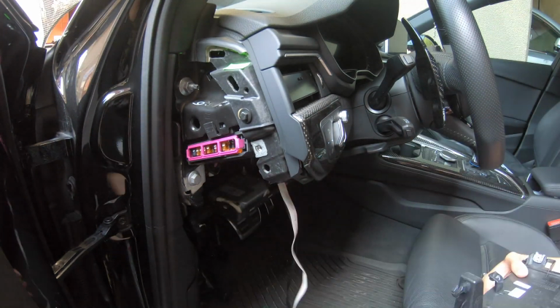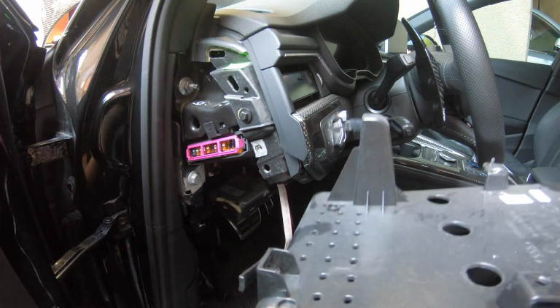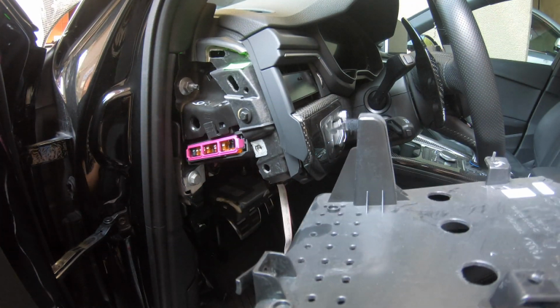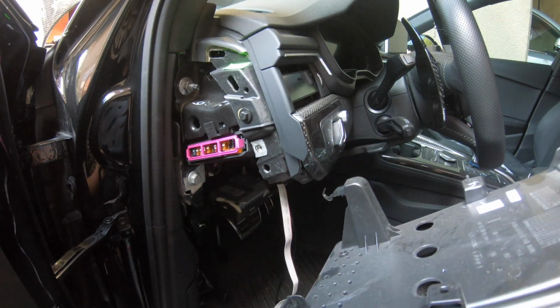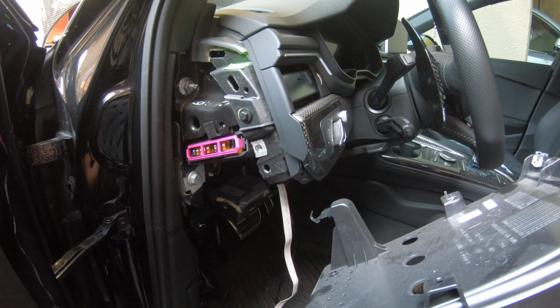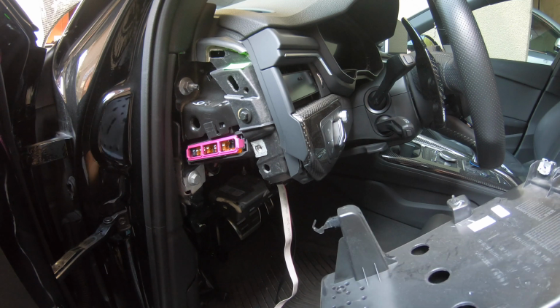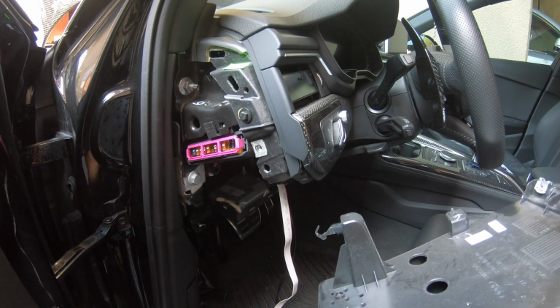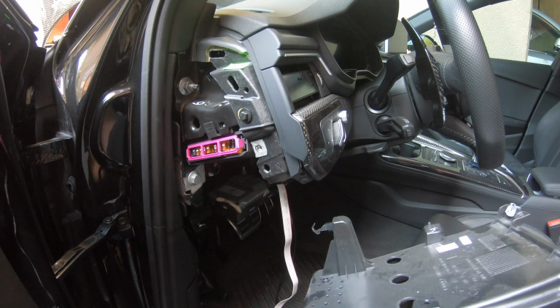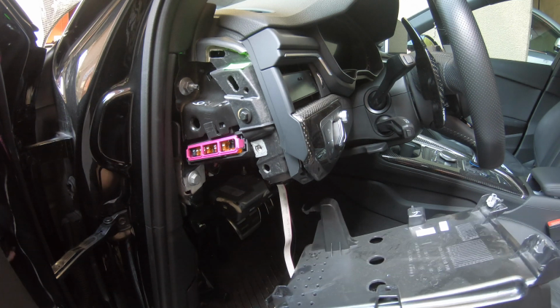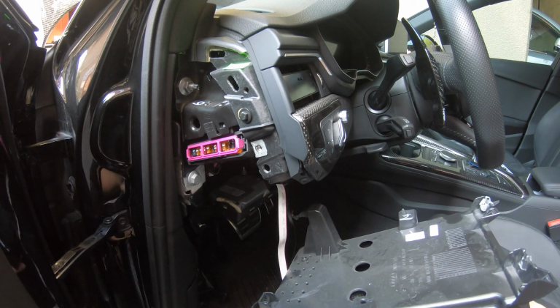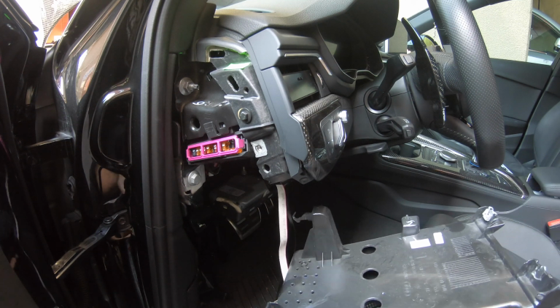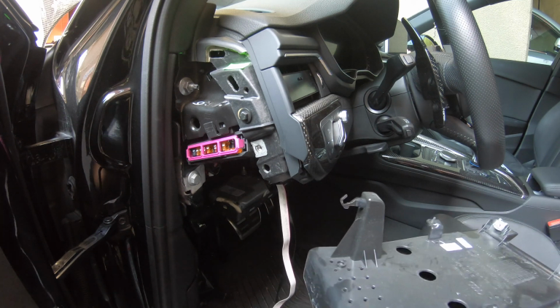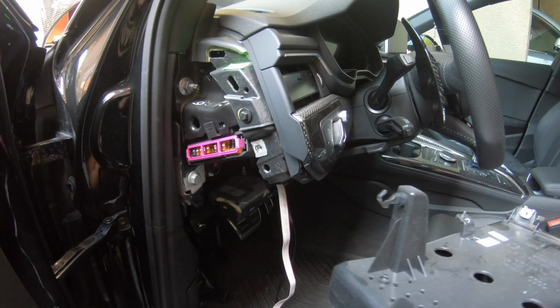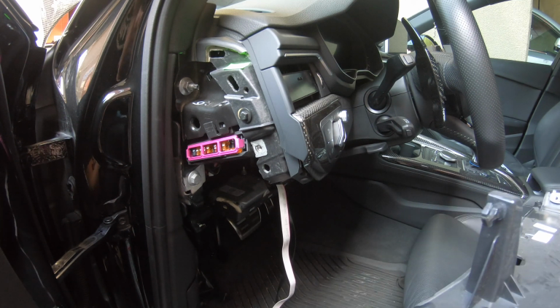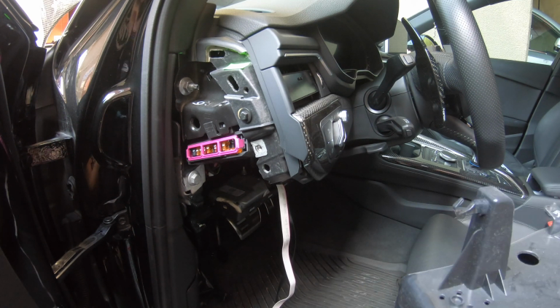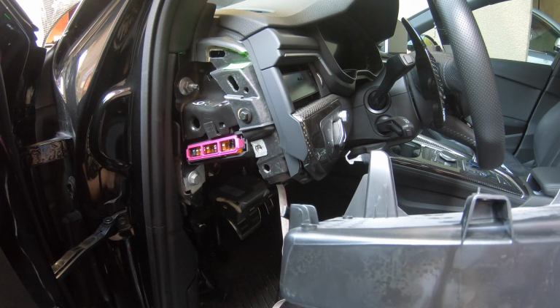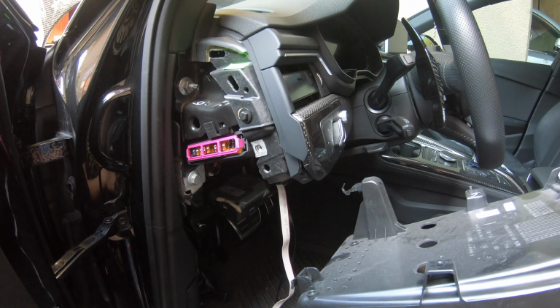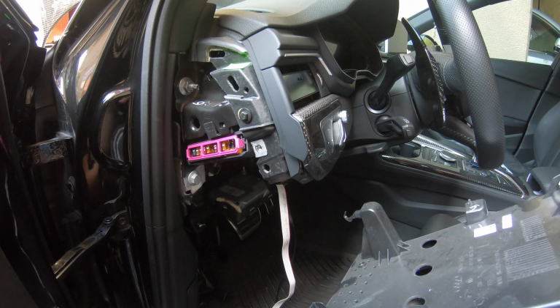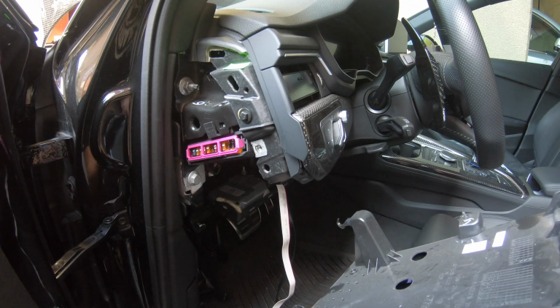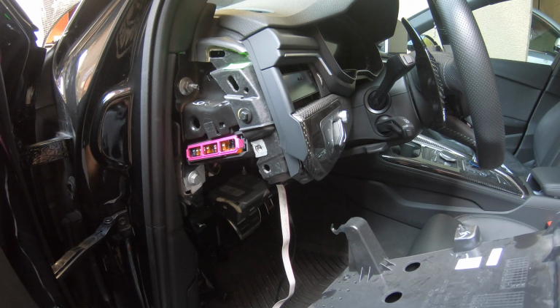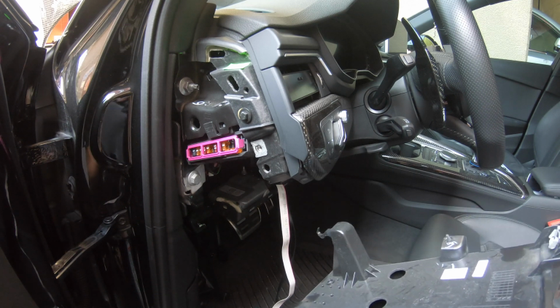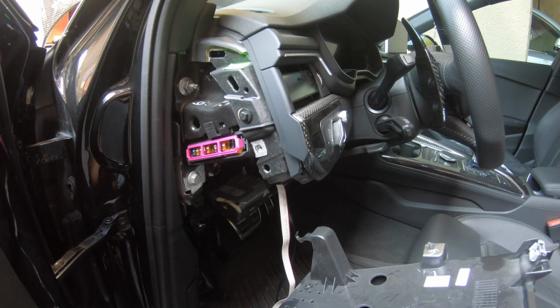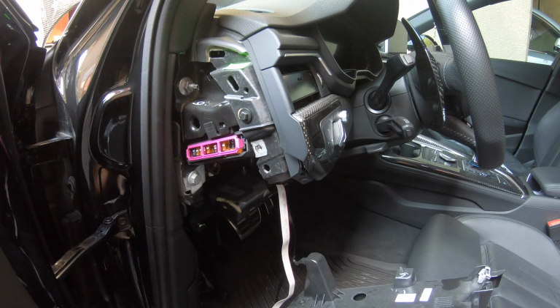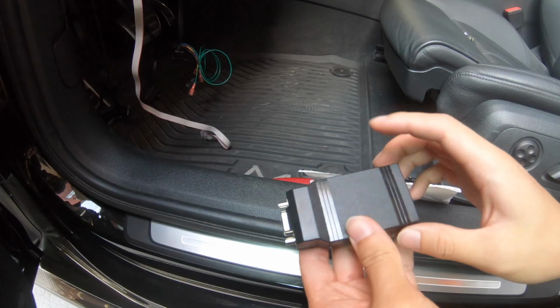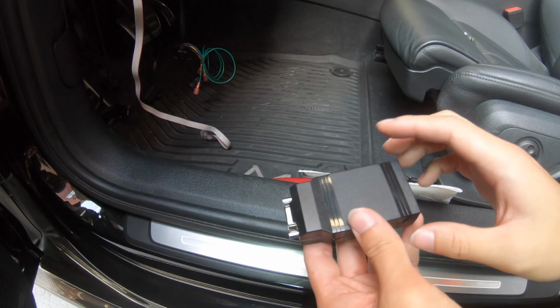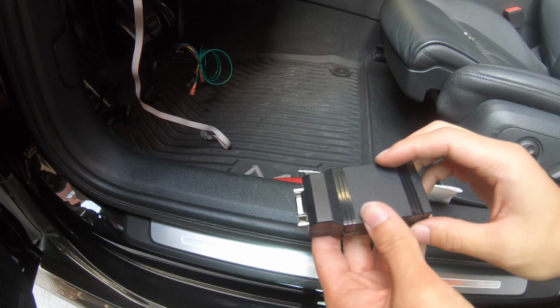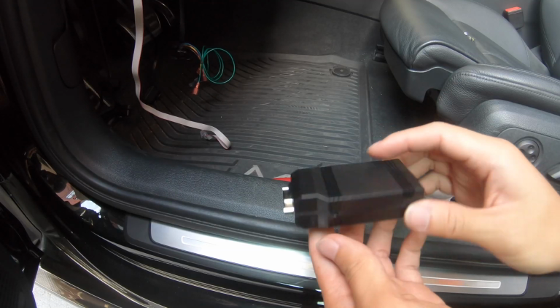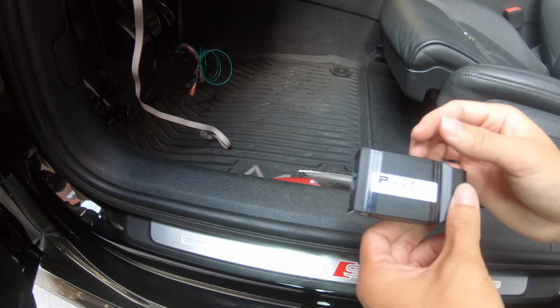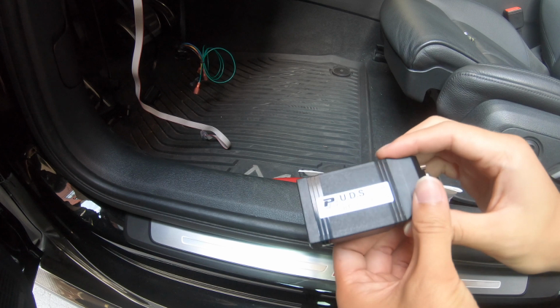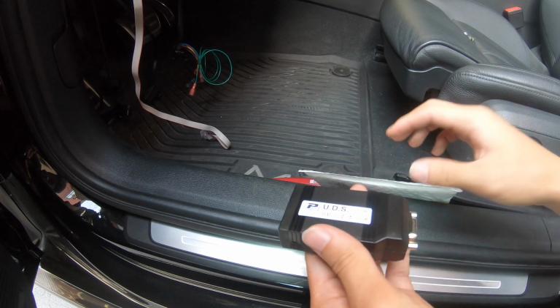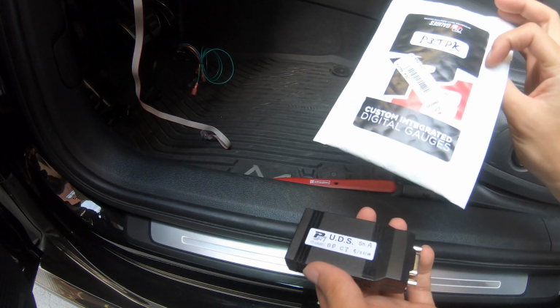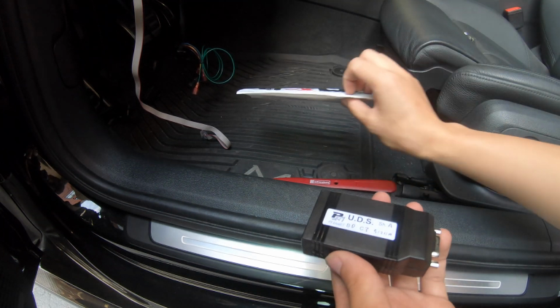As you can see, the glove box is off — you just pull it out carefully and it will come out. The reason for this is it will help me to go through the firewall. Before we go through the firewall, let me put the track chip in.